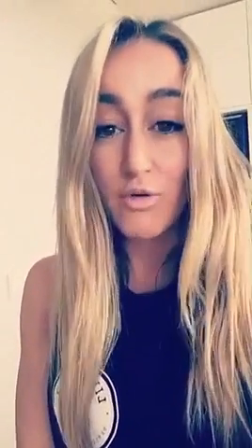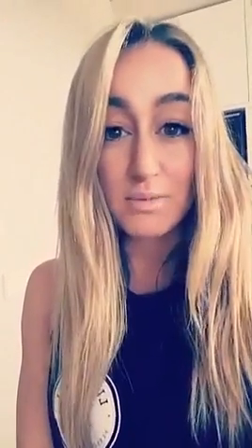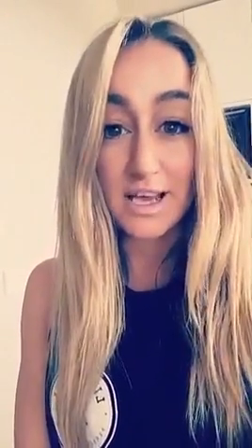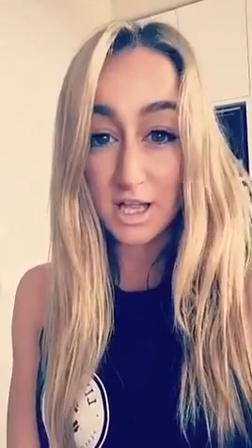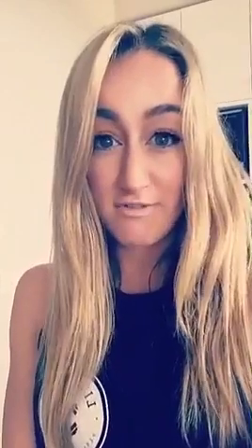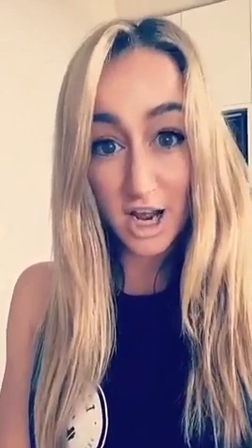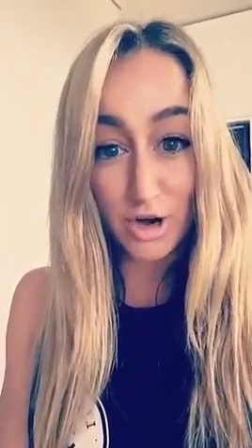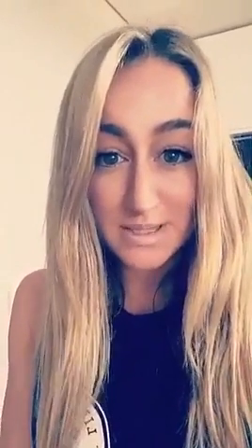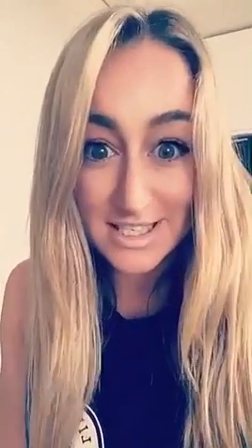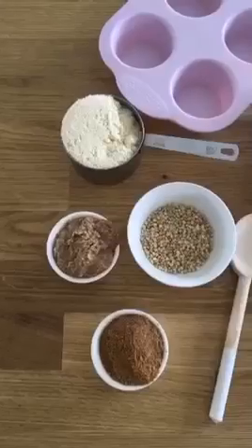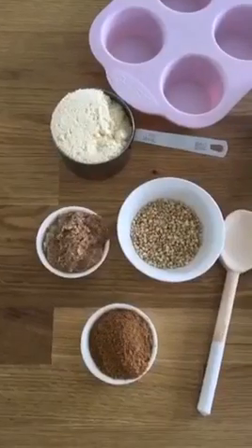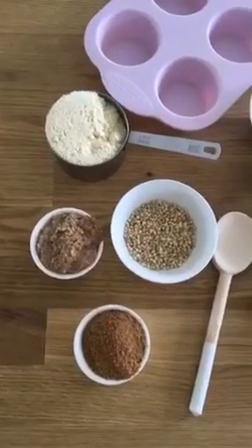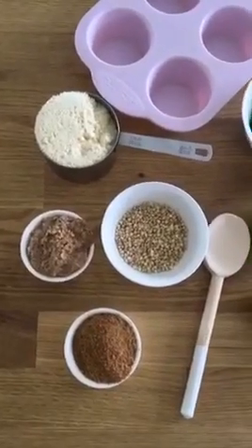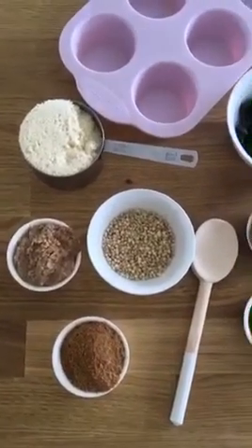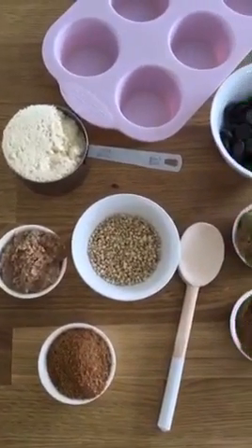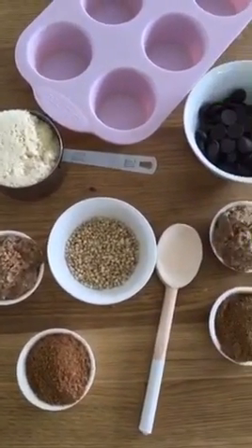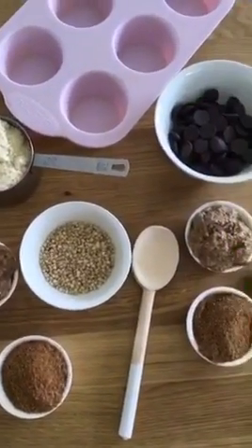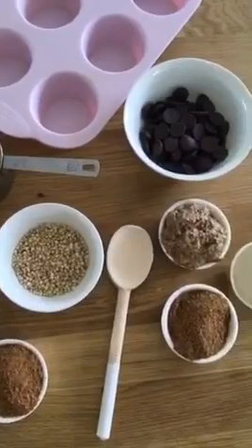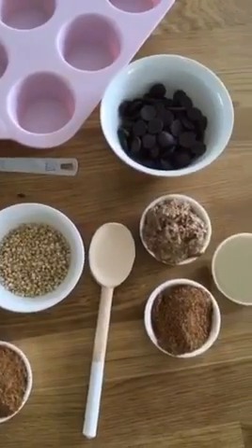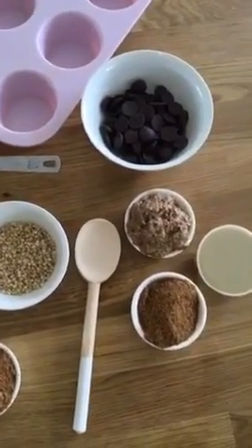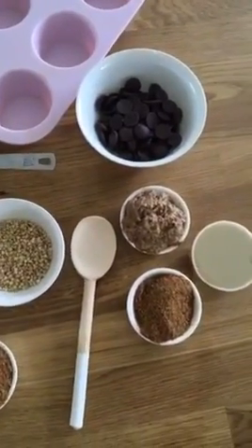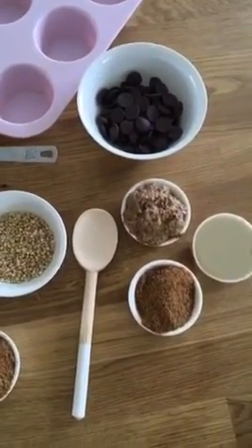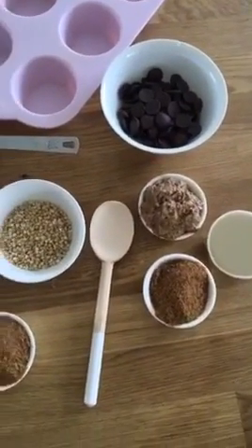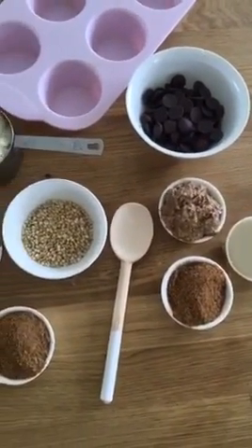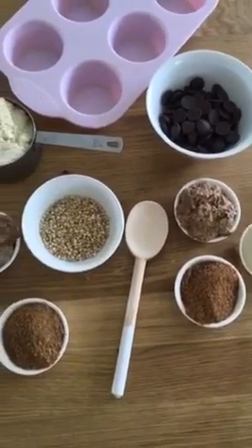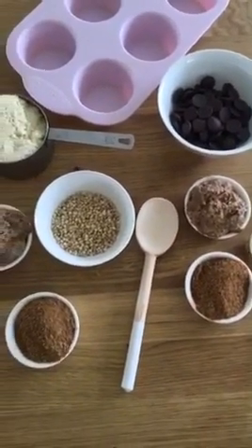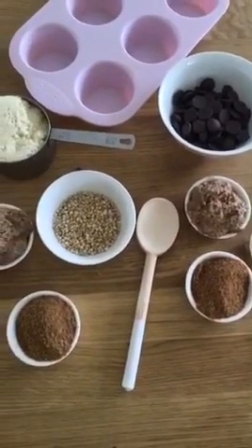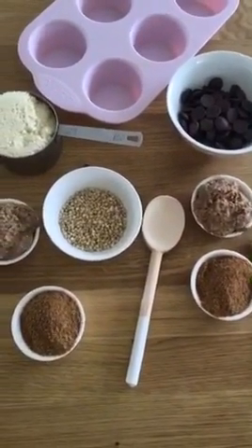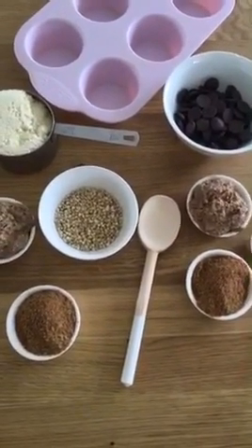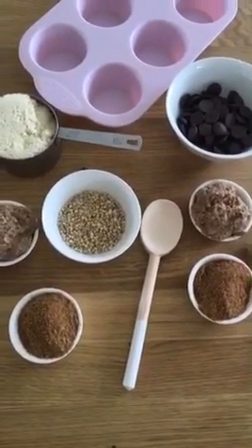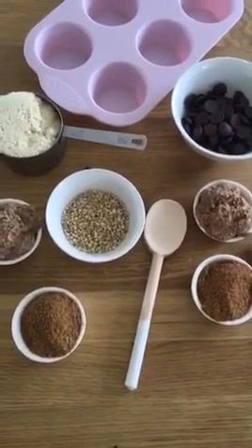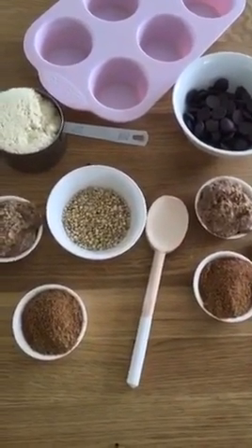We're going to be making some clean vegan caramel cups, let's get started. These are the ingredients we're going to be using today — it's all paleo and vegan friendly. This recipe is also no-bake. I'll give you a screenshot later.